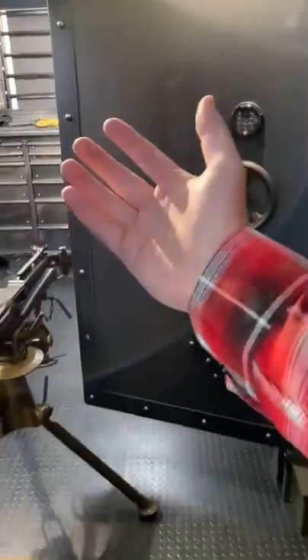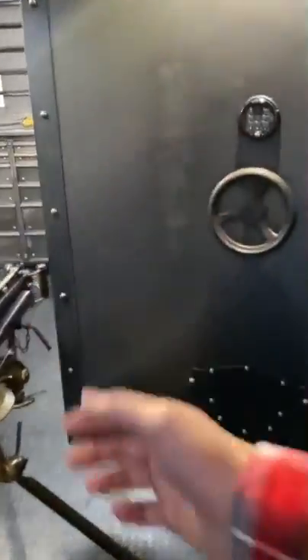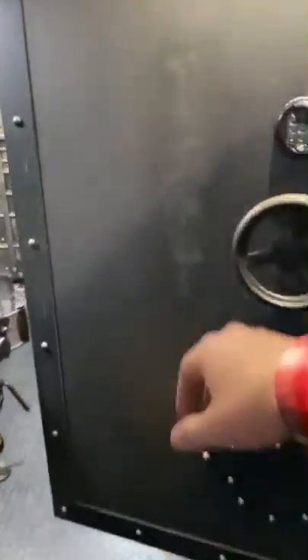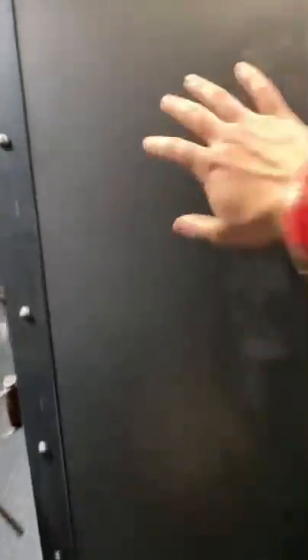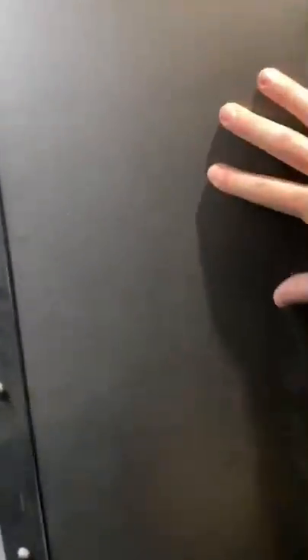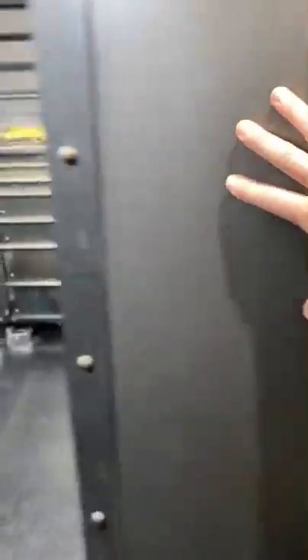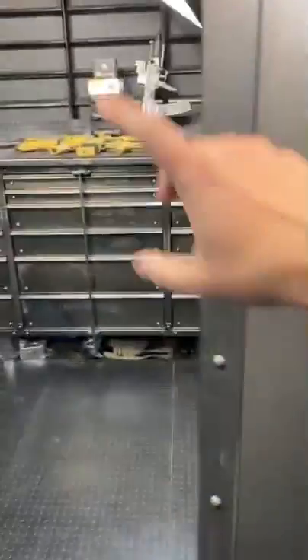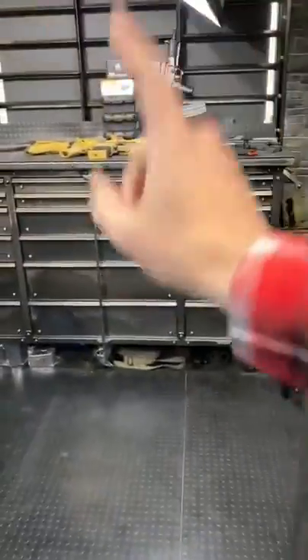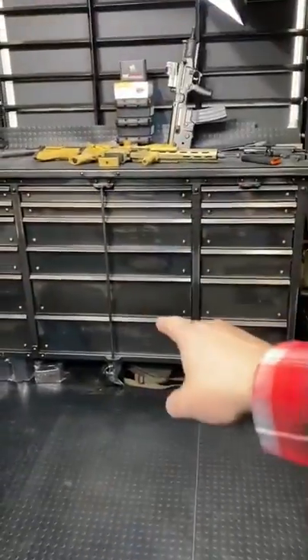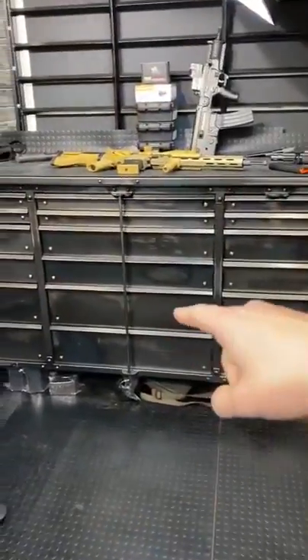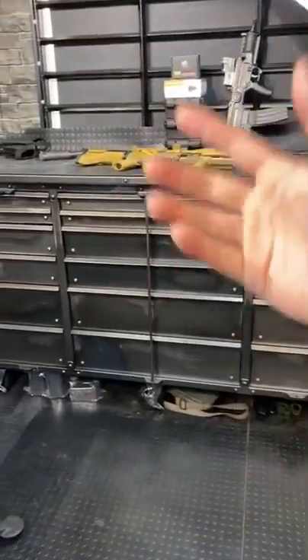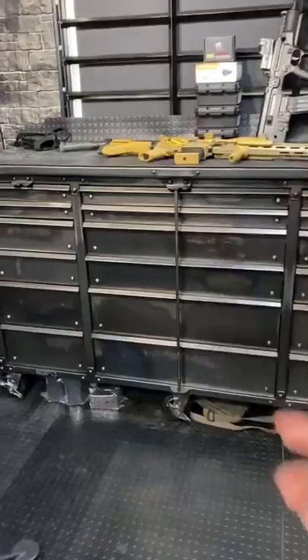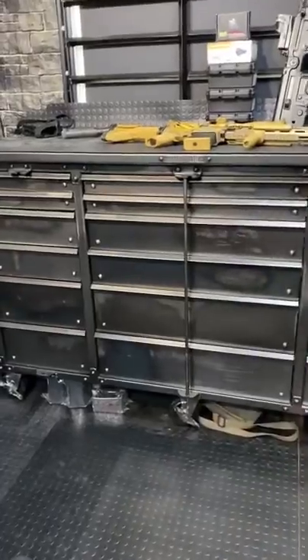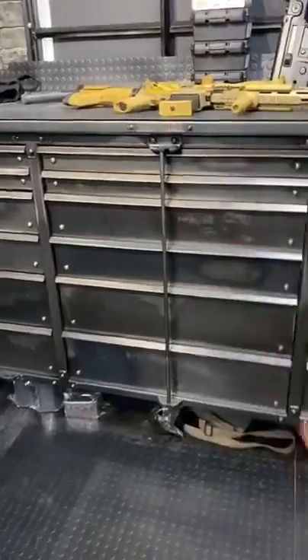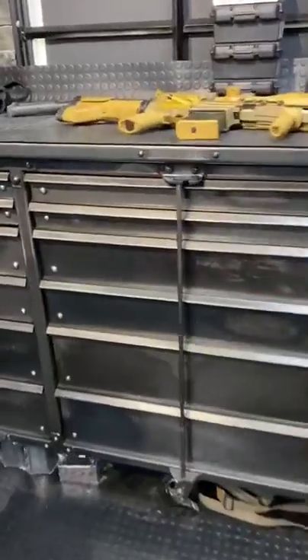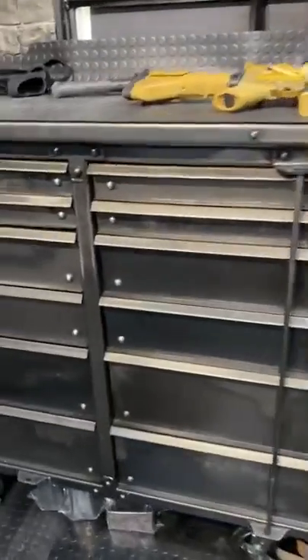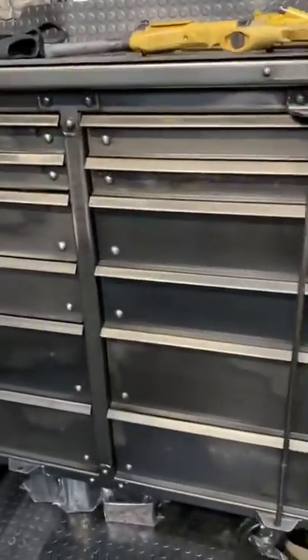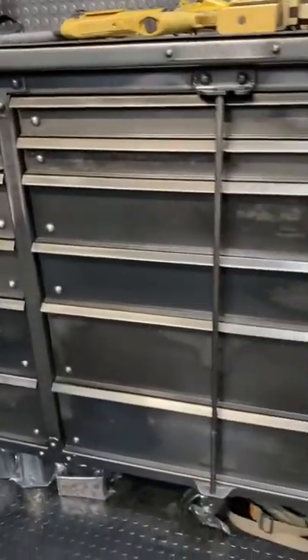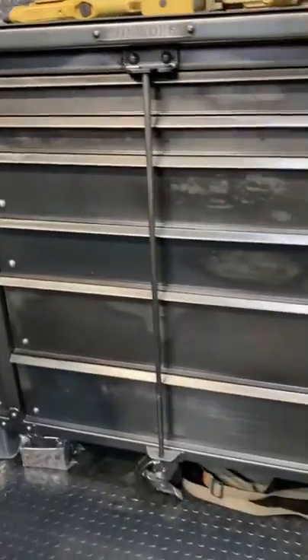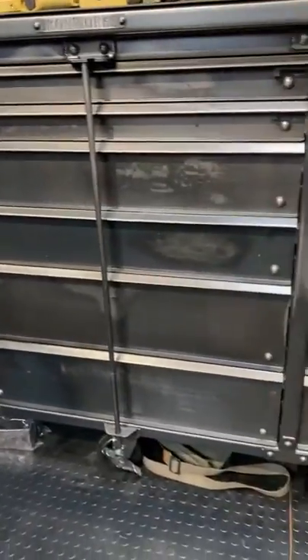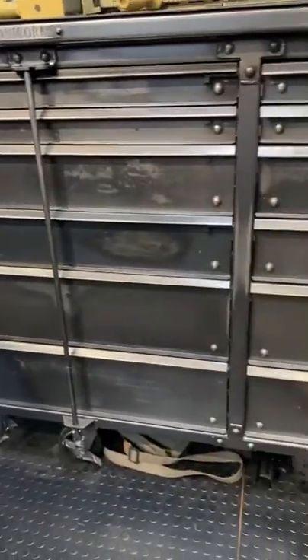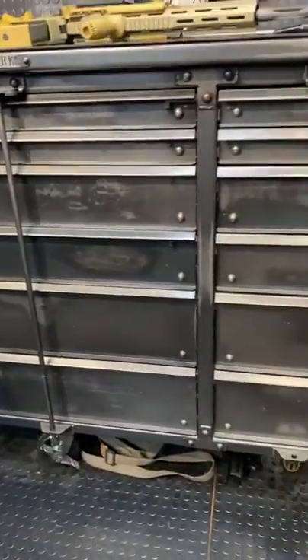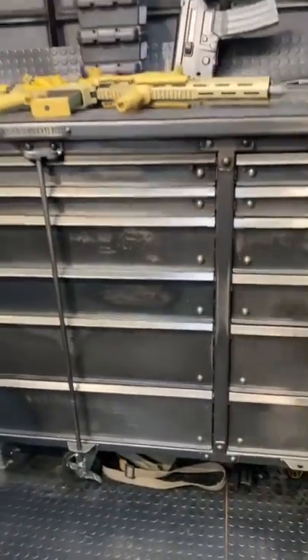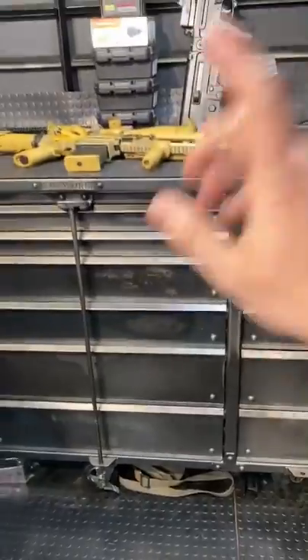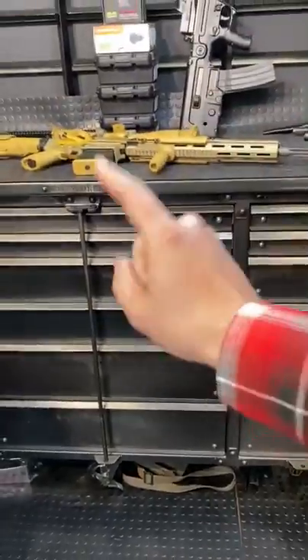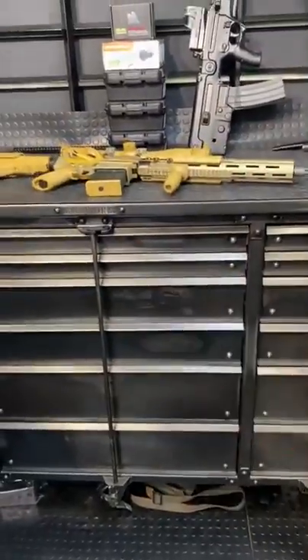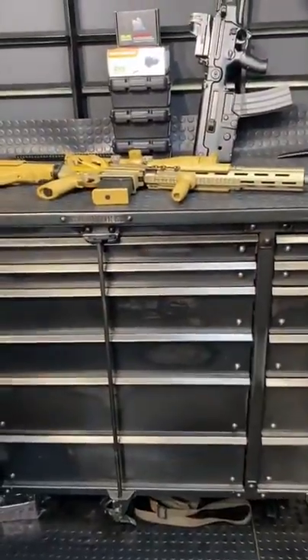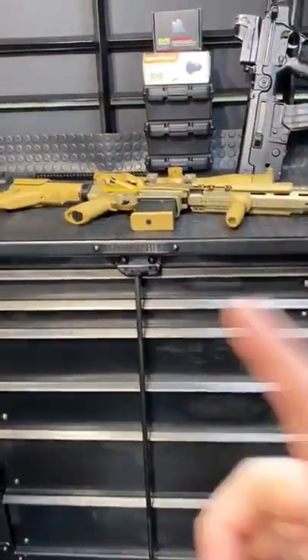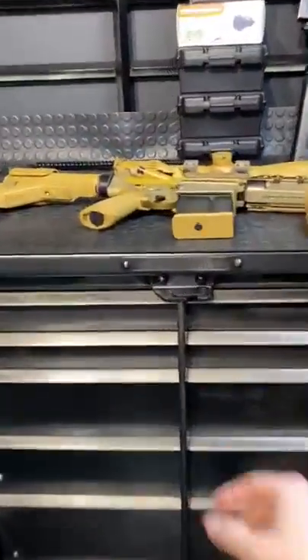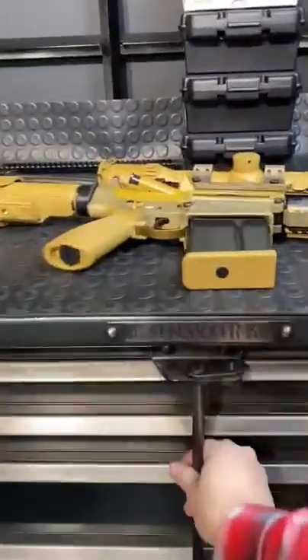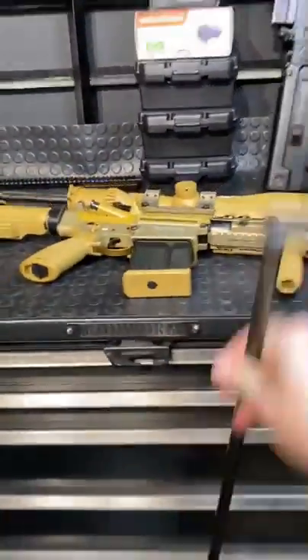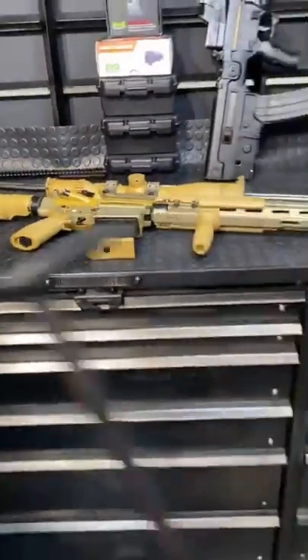Hey guys, Armourgun here today. We're going to talk about using a tool chest as an armory. In one minute, I'm going to go through a bunch of these drawers and show you all the cool gun-inspired uses that you can do to your own tool chest. It's pretty awesome. Let's begin.